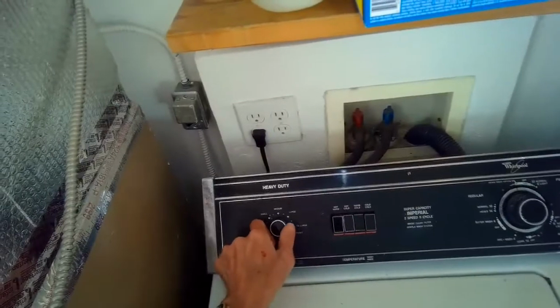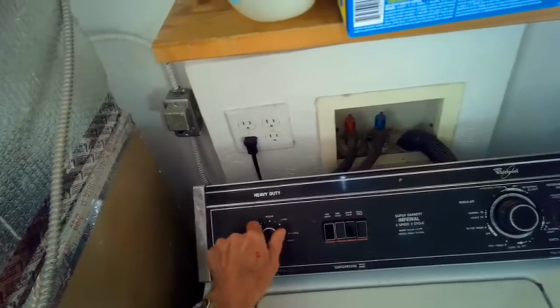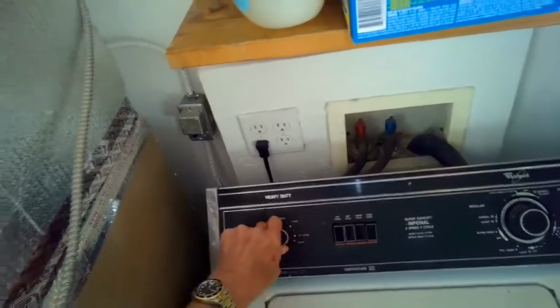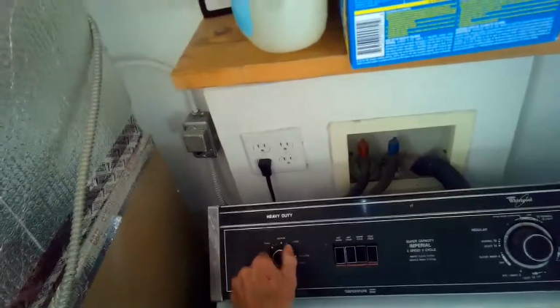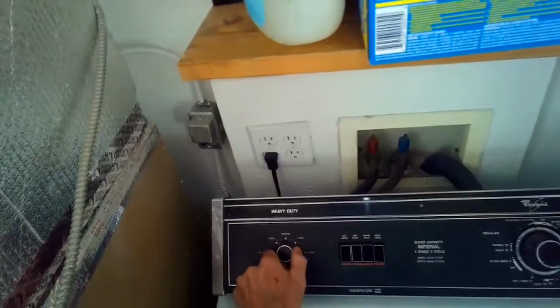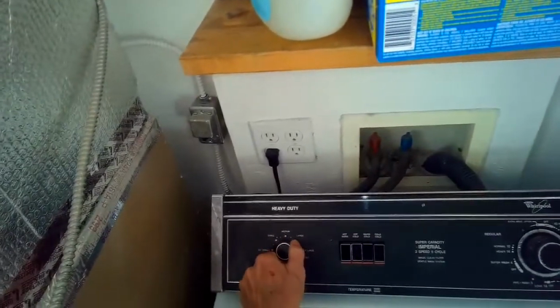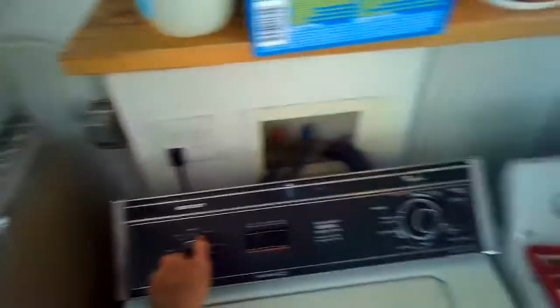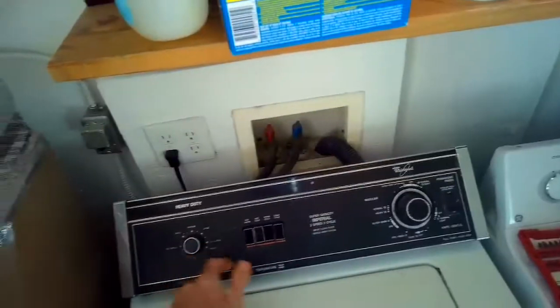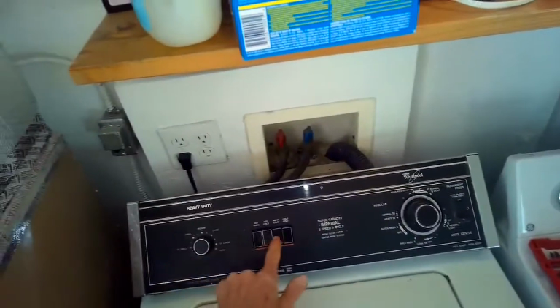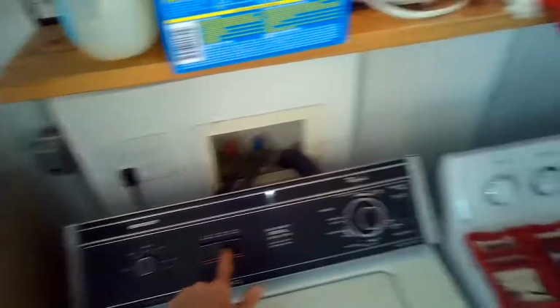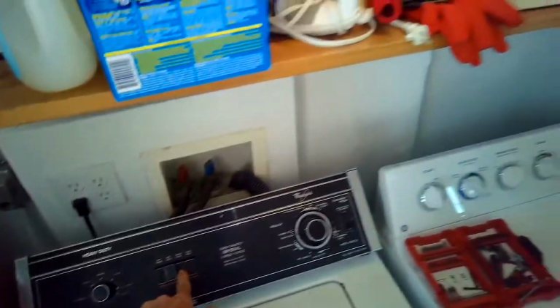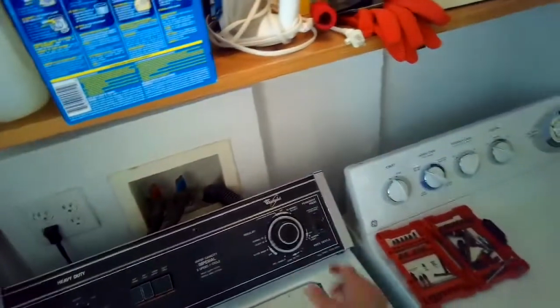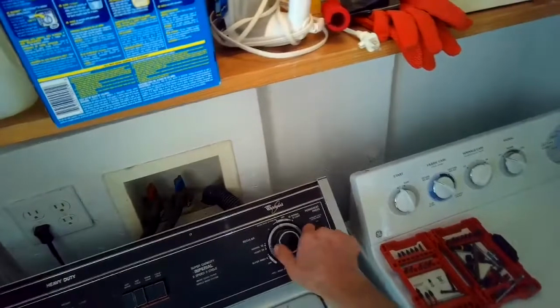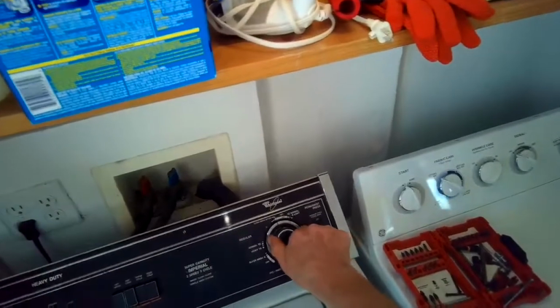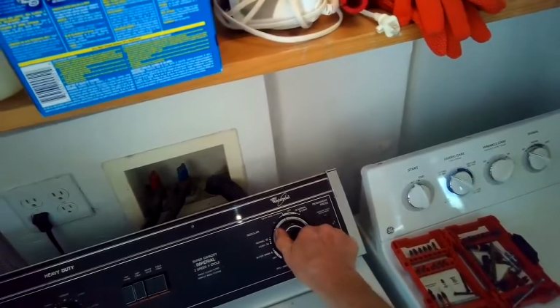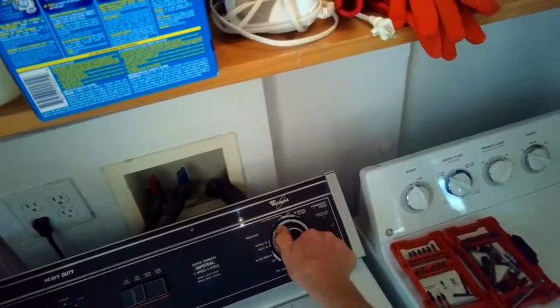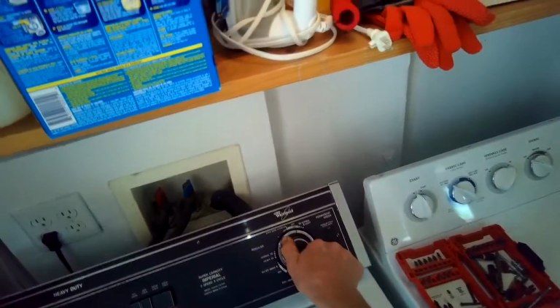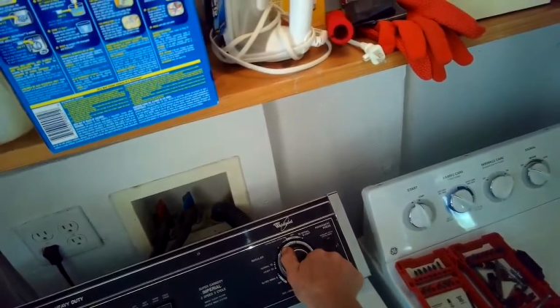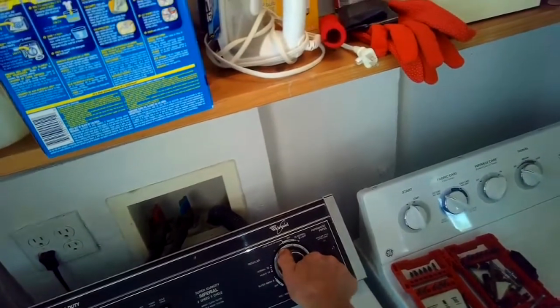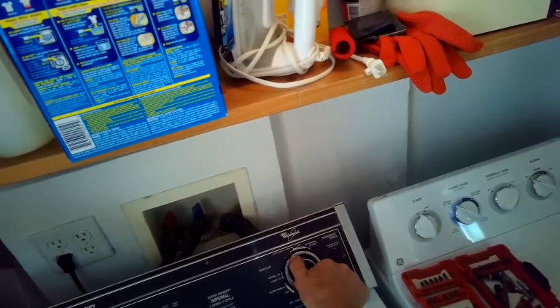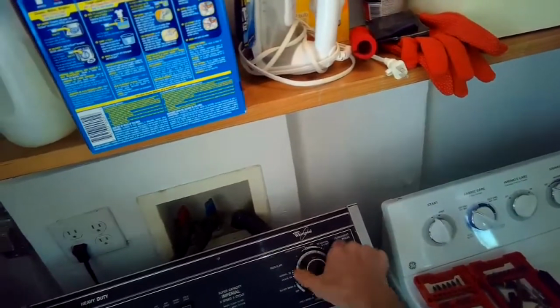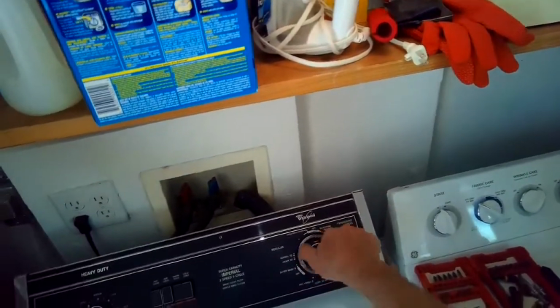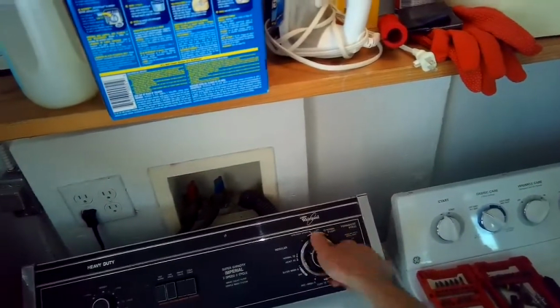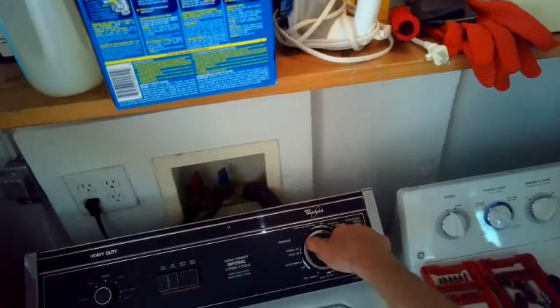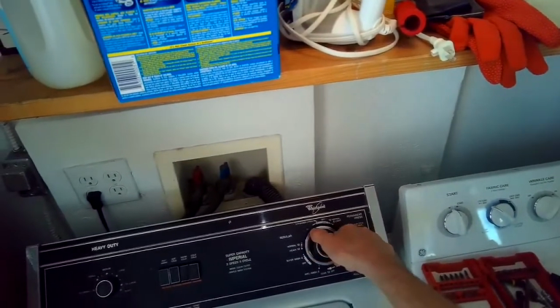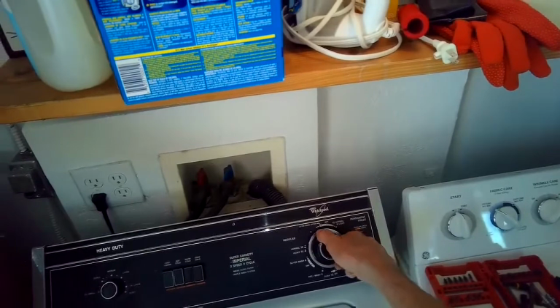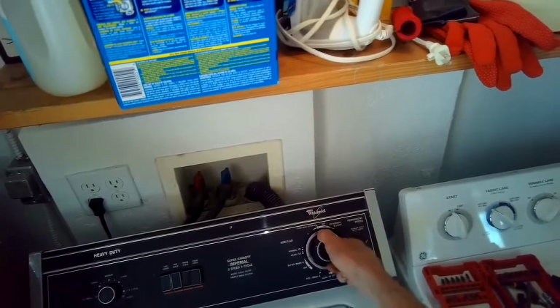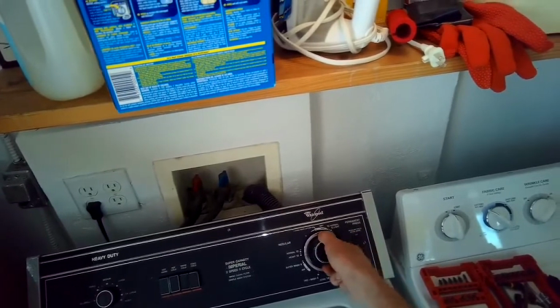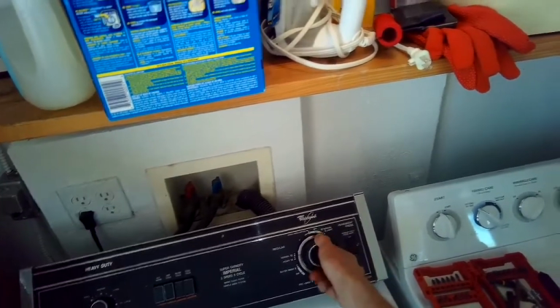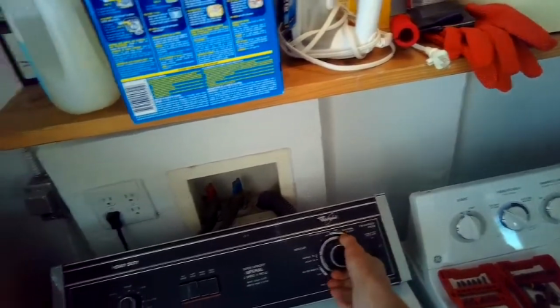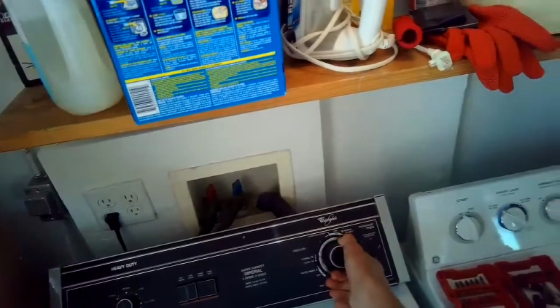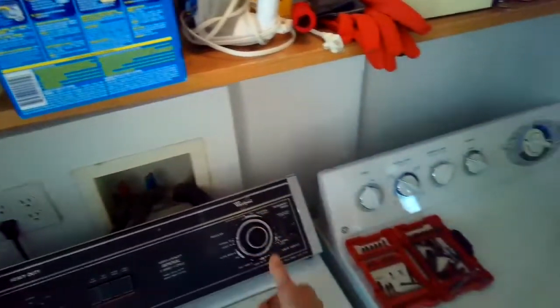We tested it and couldn't find any leaks — so we're back to normal. This pump will last another 10 years. These machines are great.